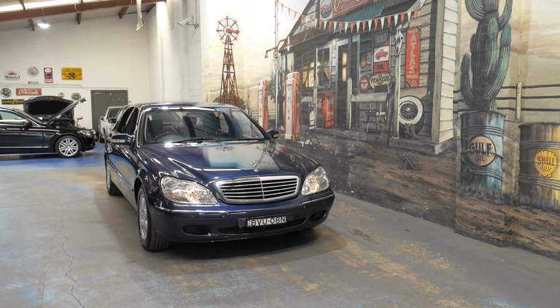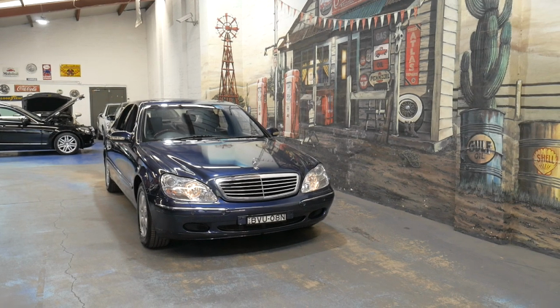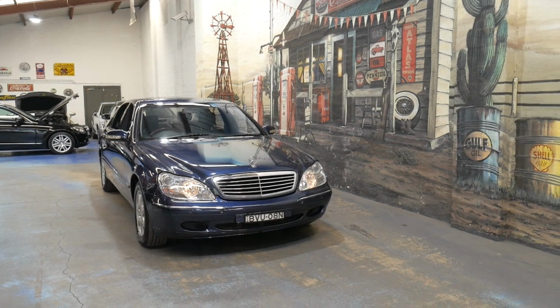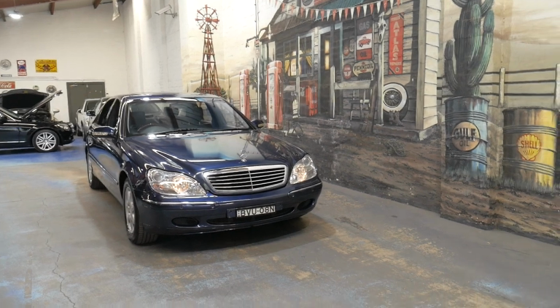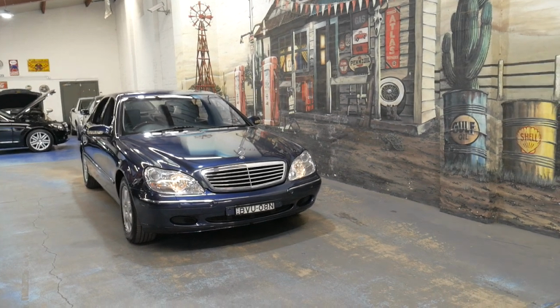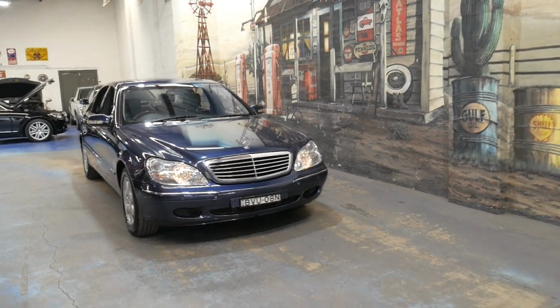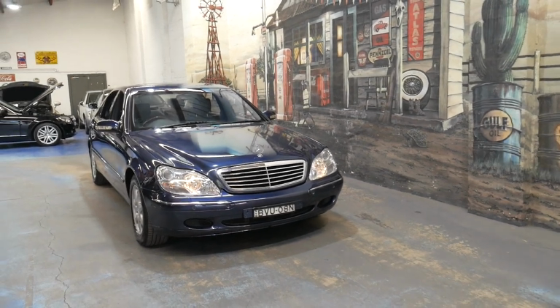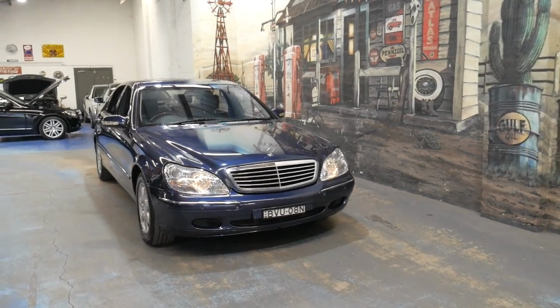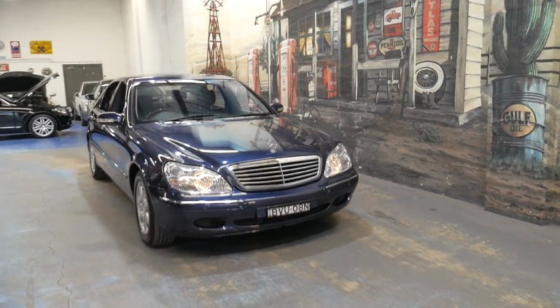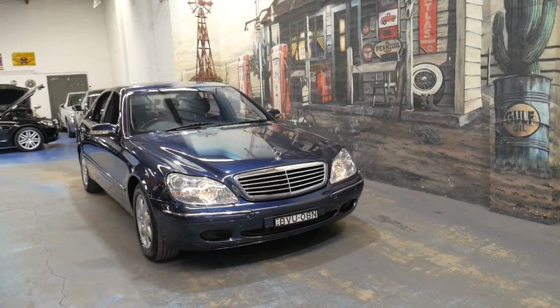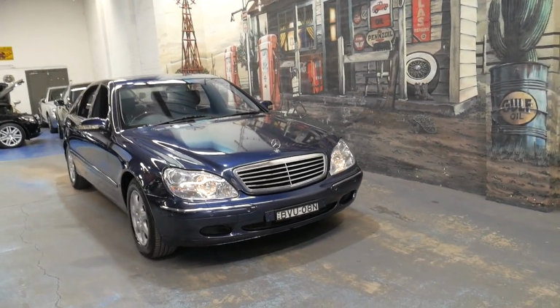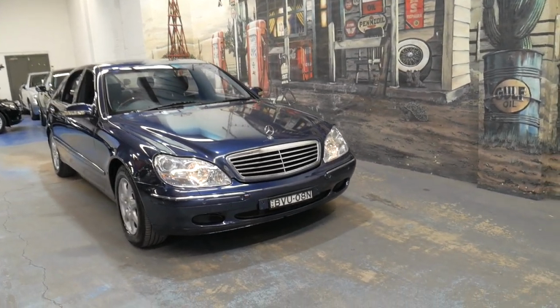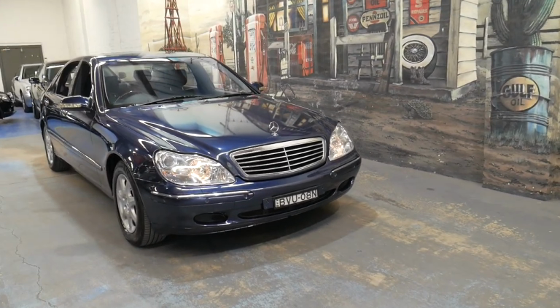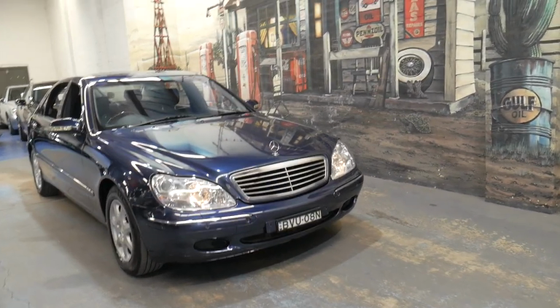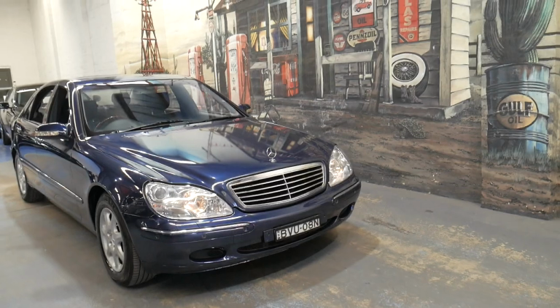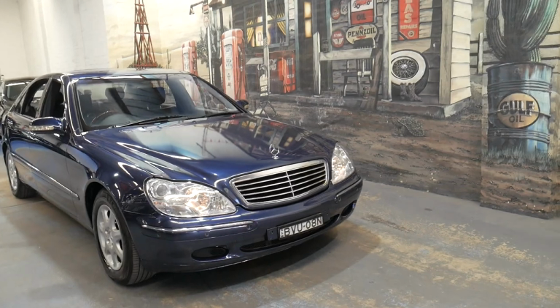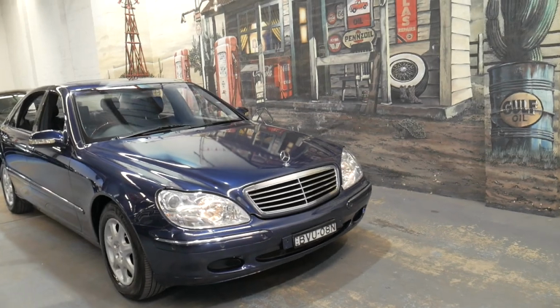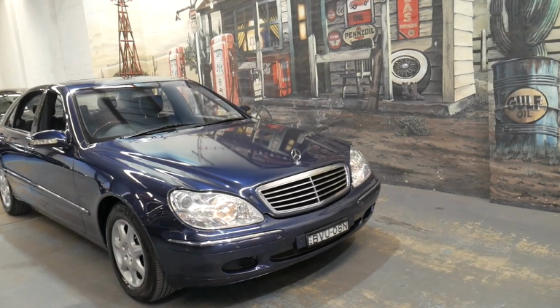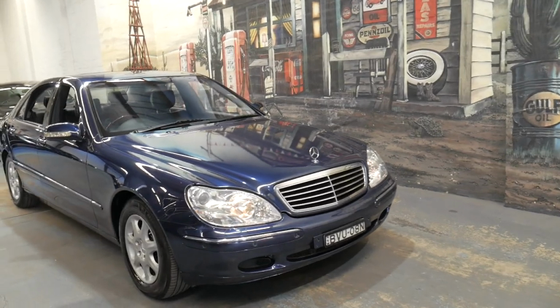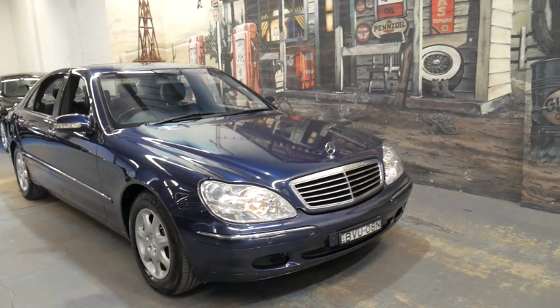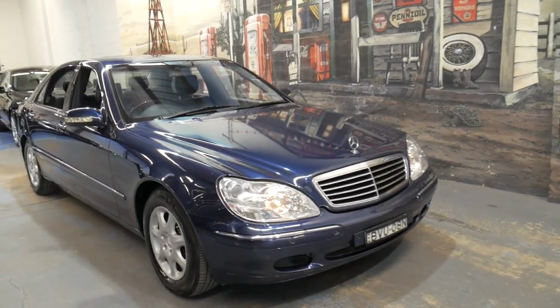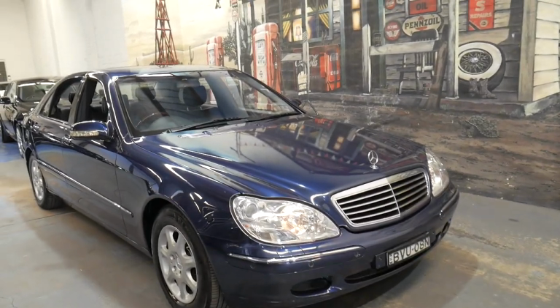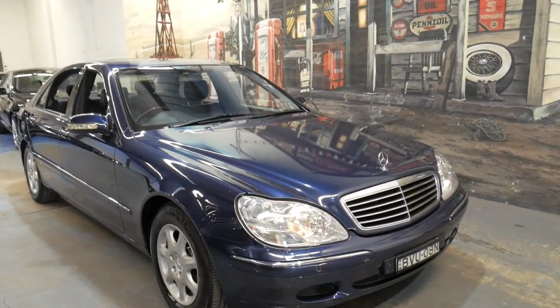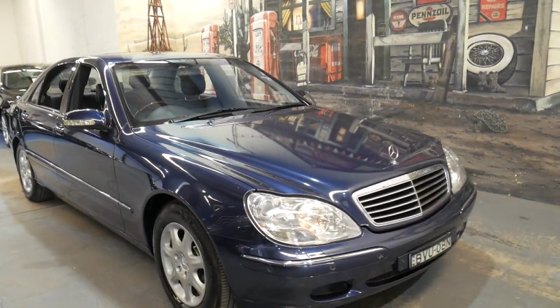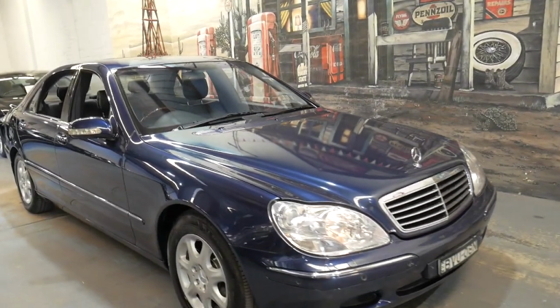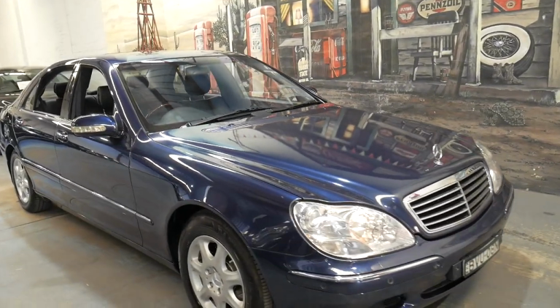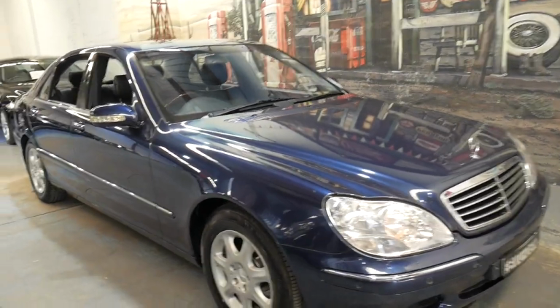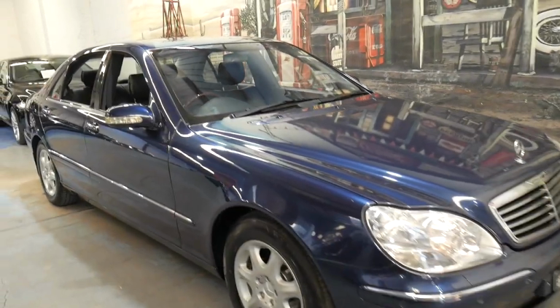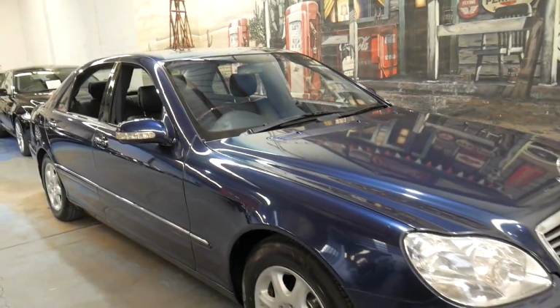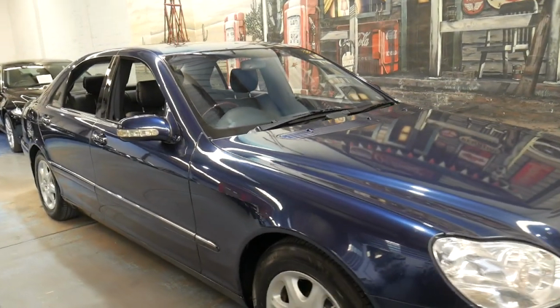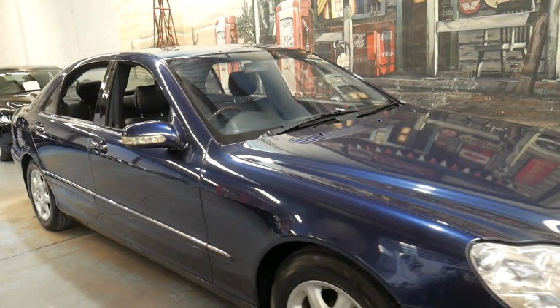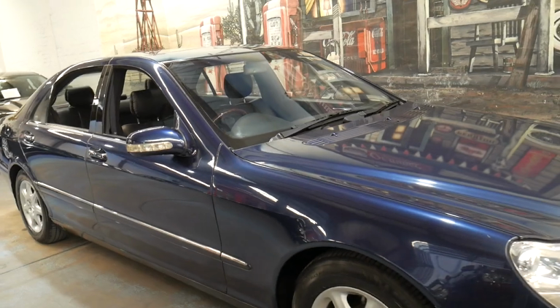Welcome to the Old-Timer Center. My name is Philip Tarrant and I'm going to be talking to you about this 1999 Mercedes-Benz S500 Long.